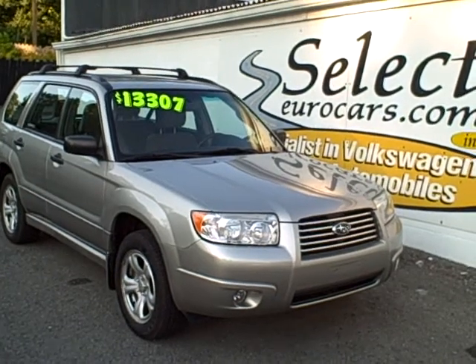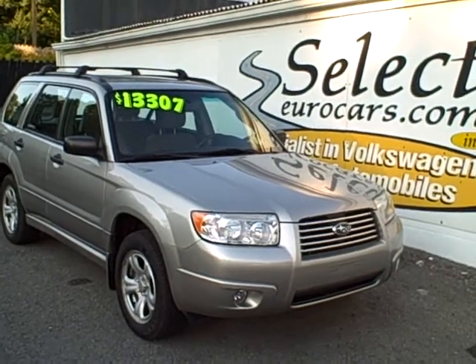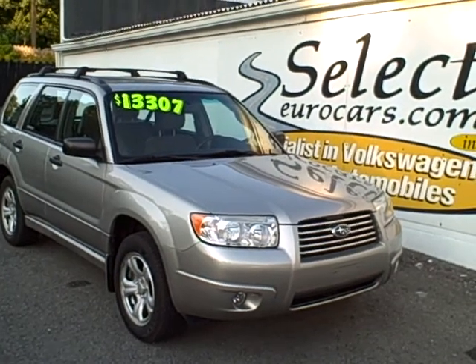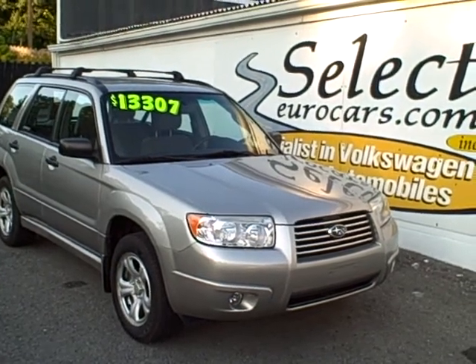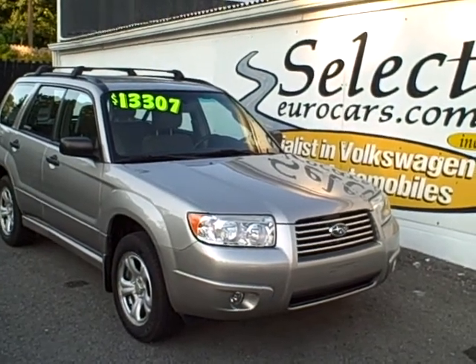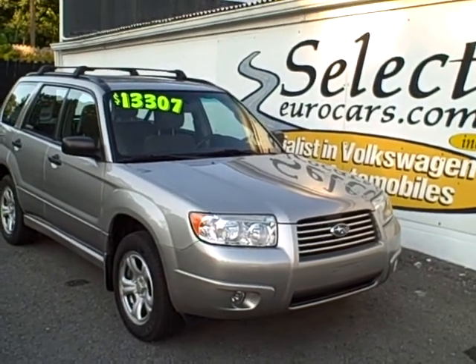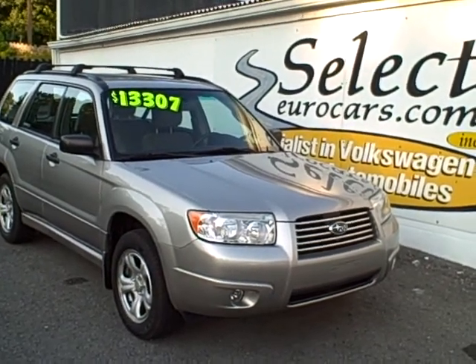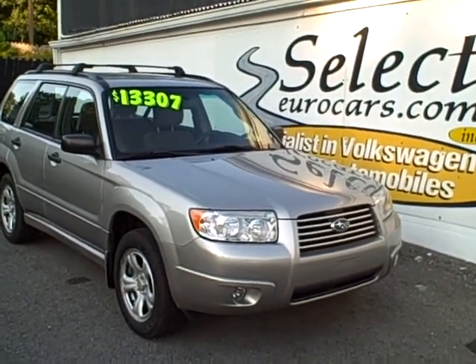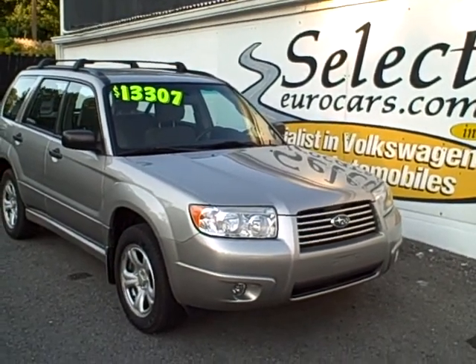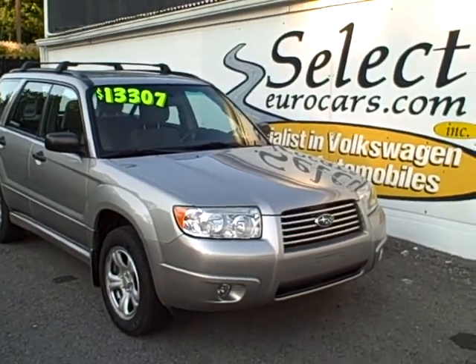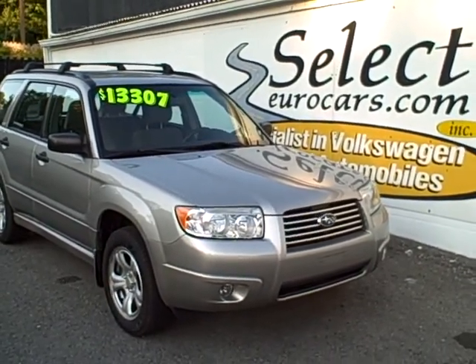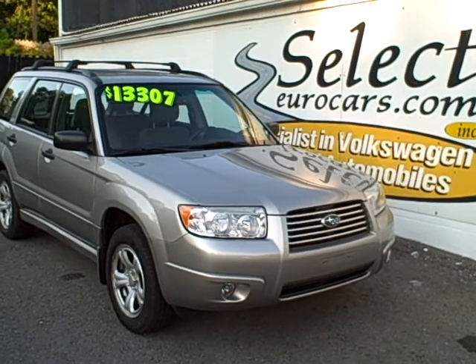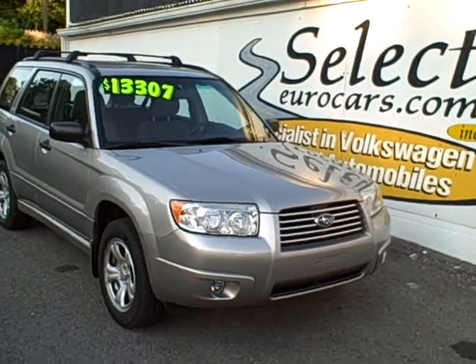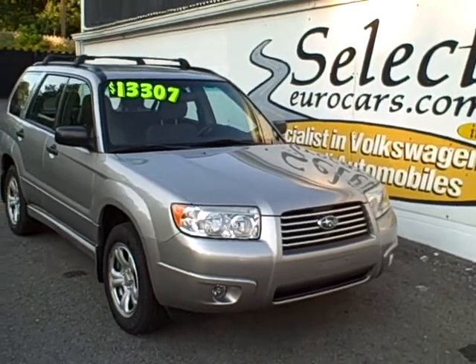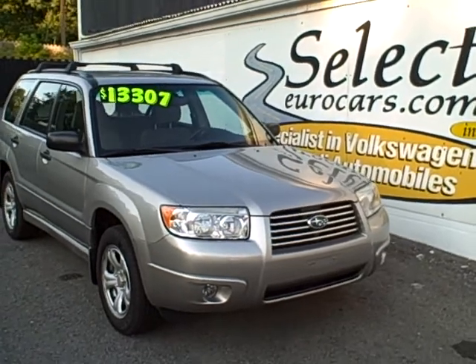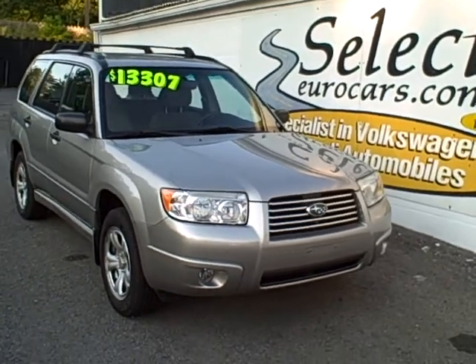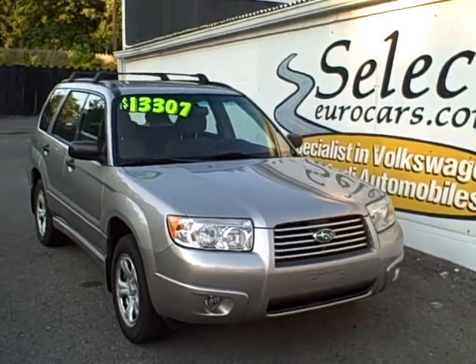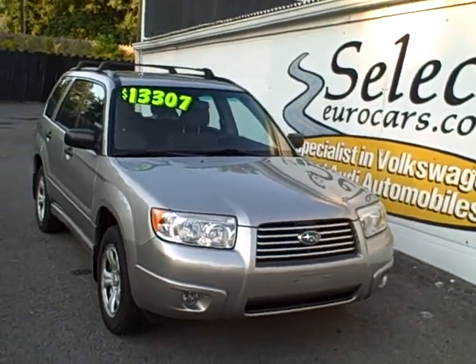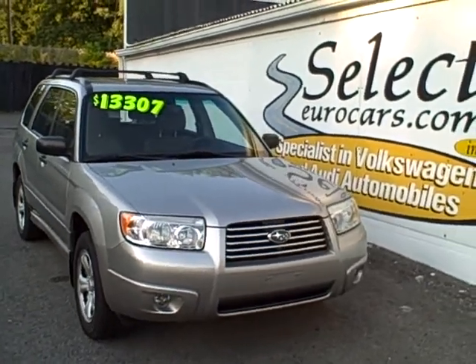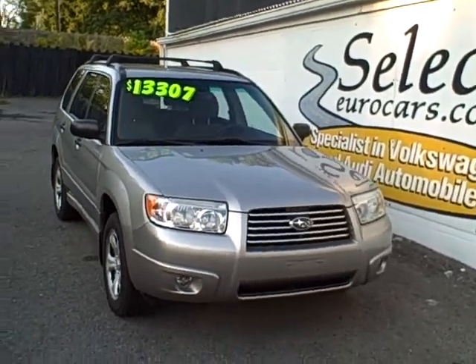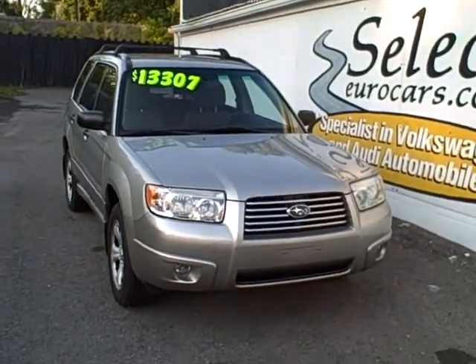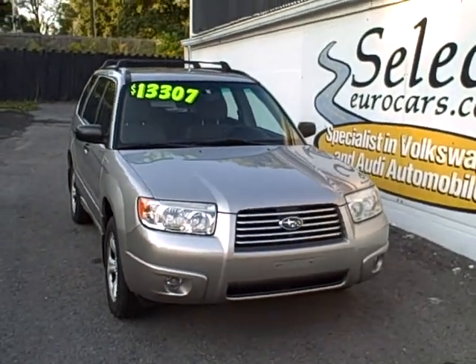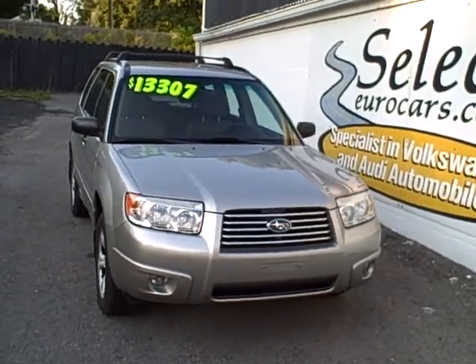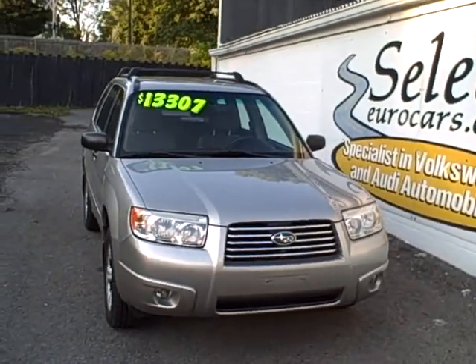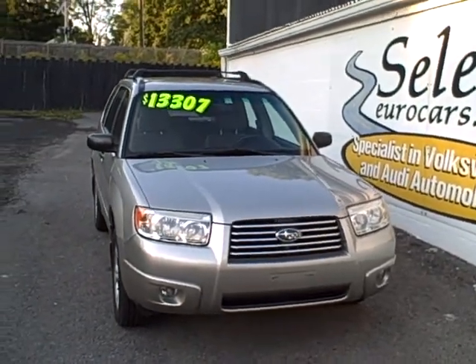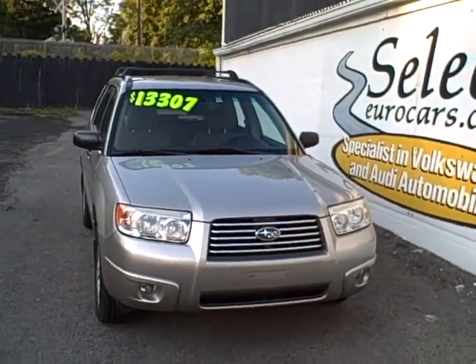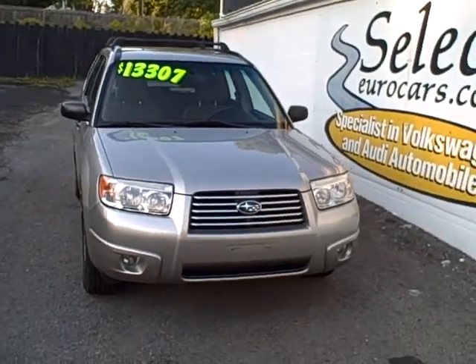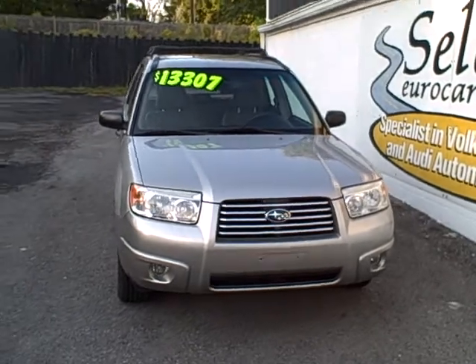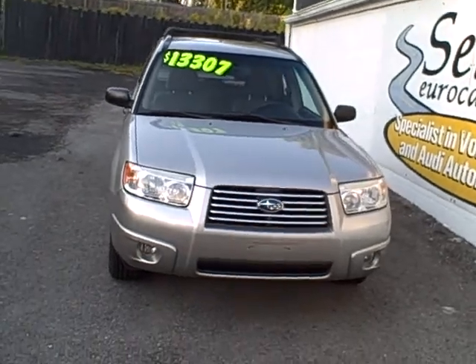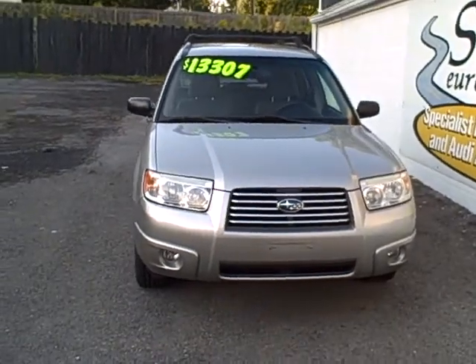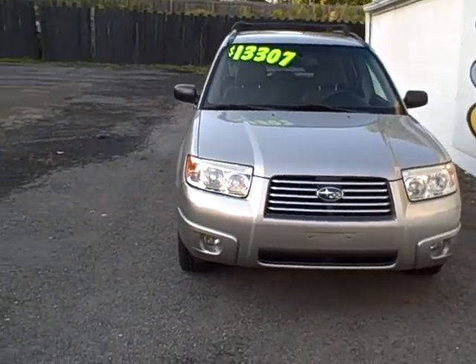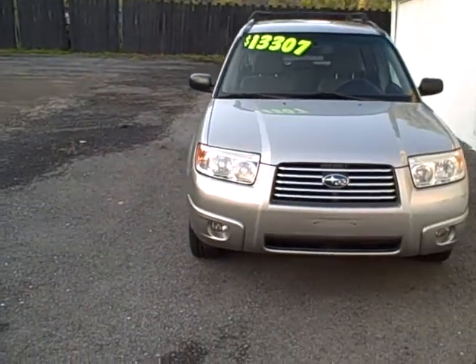2007 Subaru Forester Wagon. This beautiful vehicle, all wheel drive, all the time, and ready for the Finger Lakes winter and all seasons.